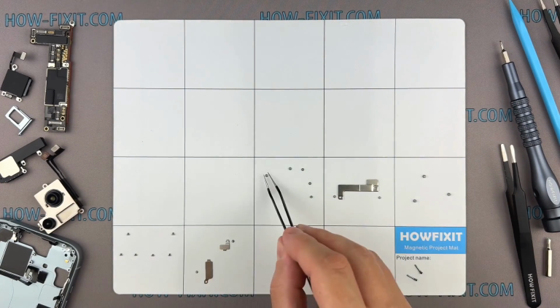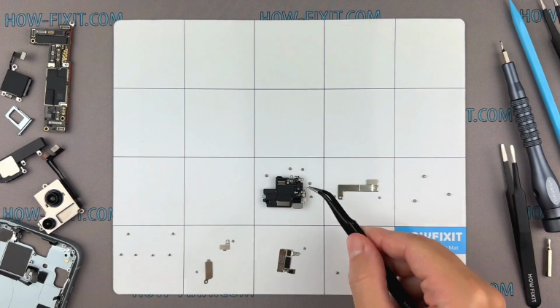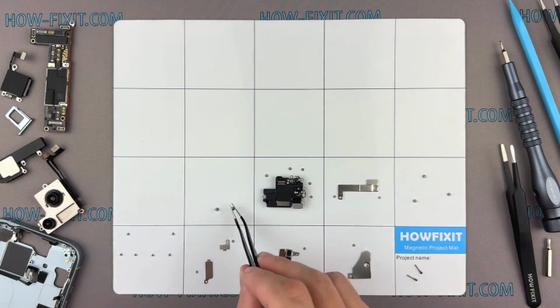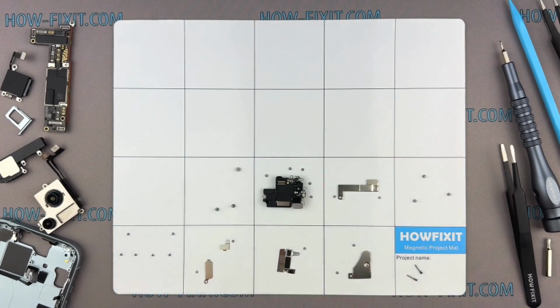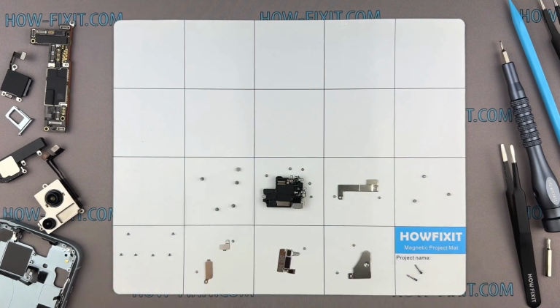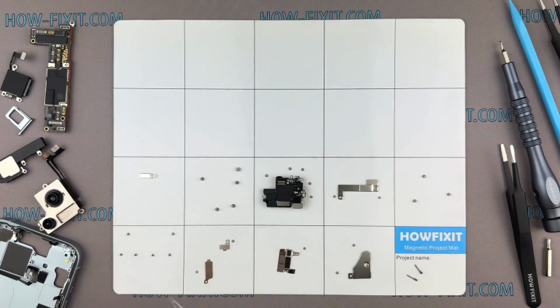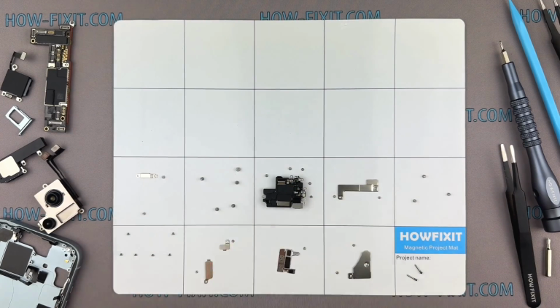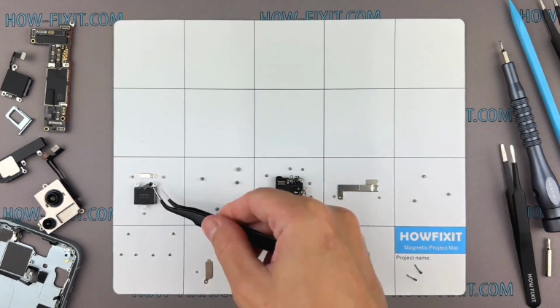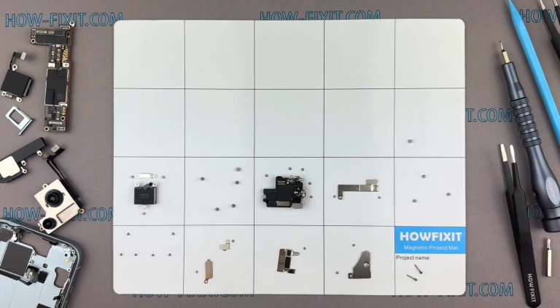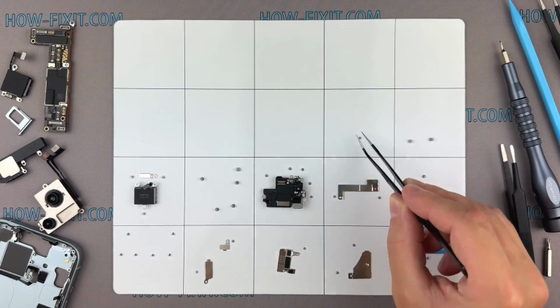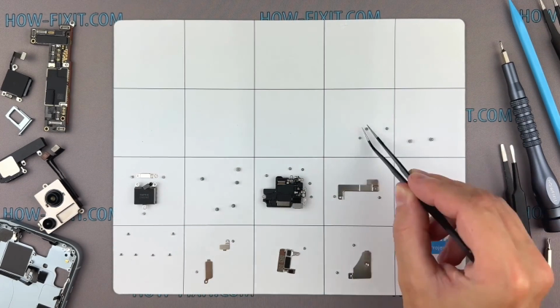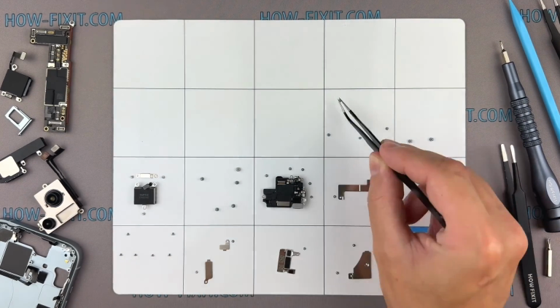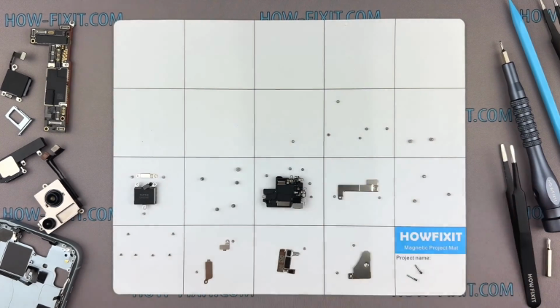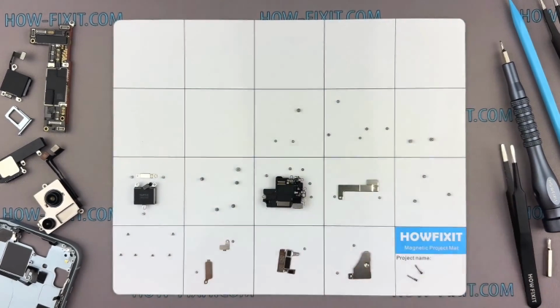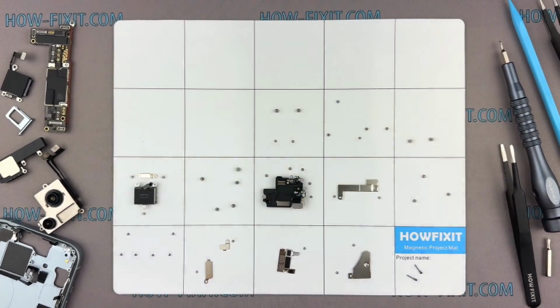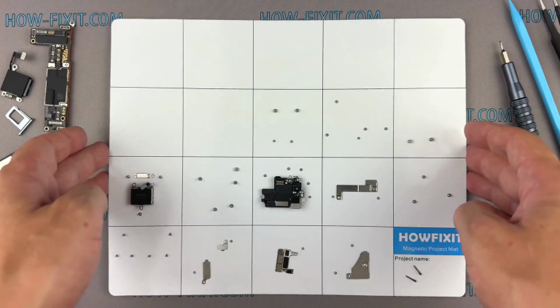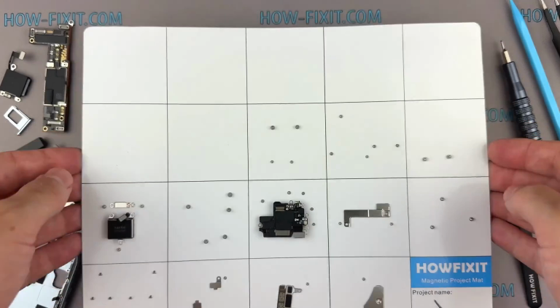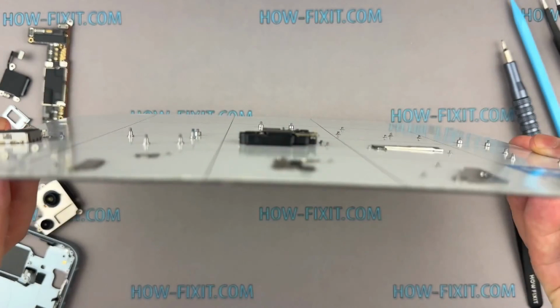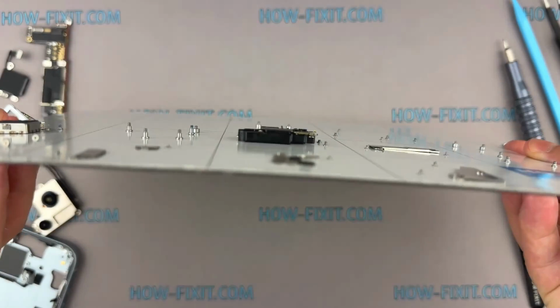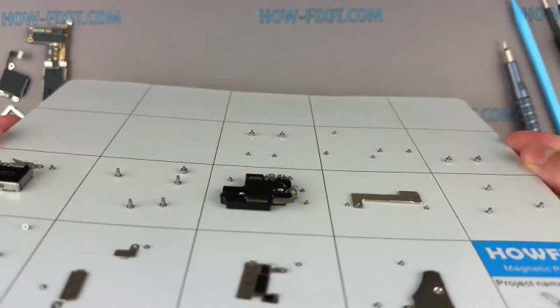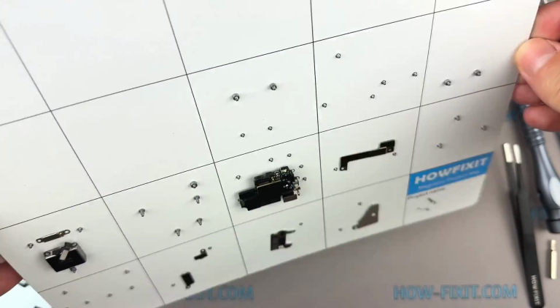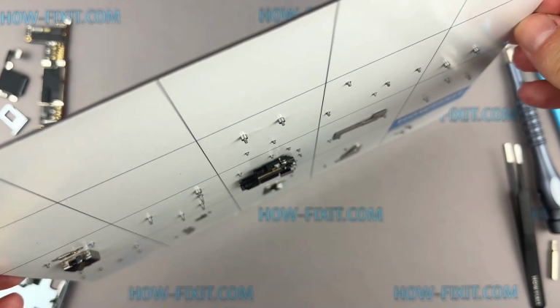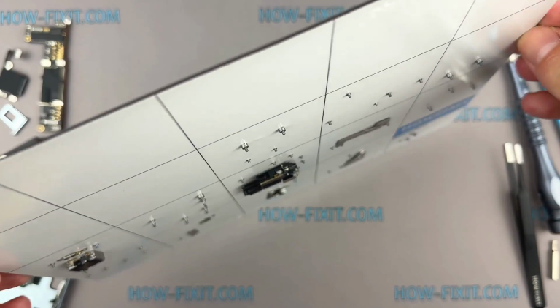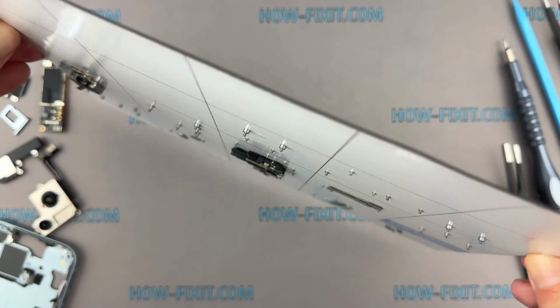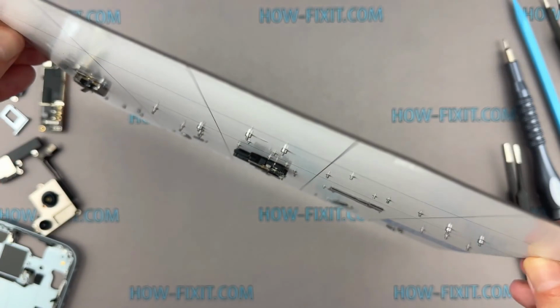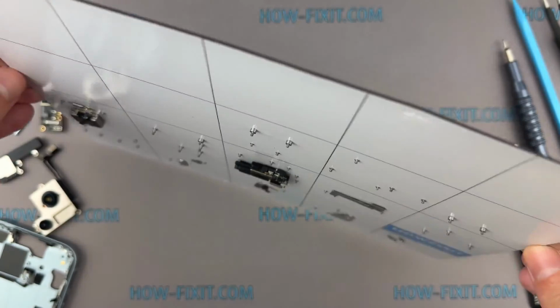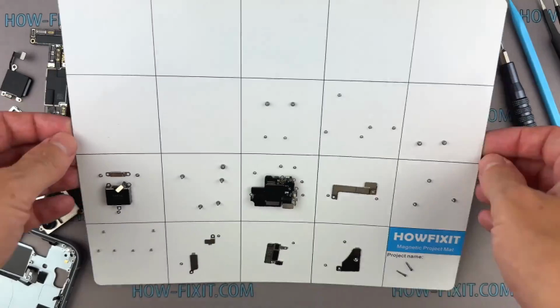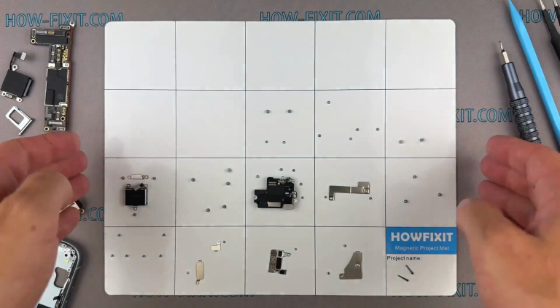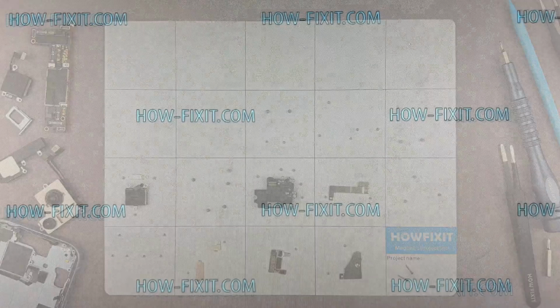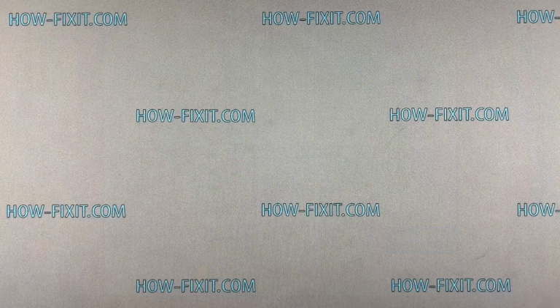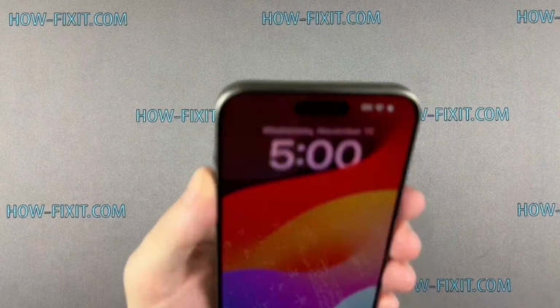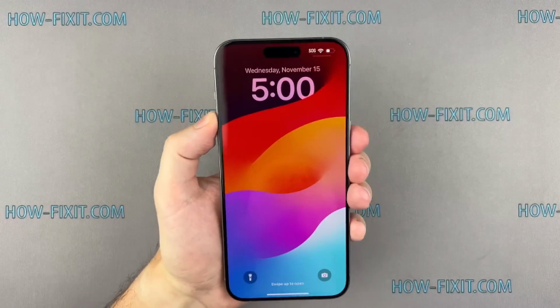While disassembling, manage each screw's placement to ensure accurate reassembly. And you don't have to worry about the screws getting lost — they will all securely adhere to the magnetic mat. So, let's get started.